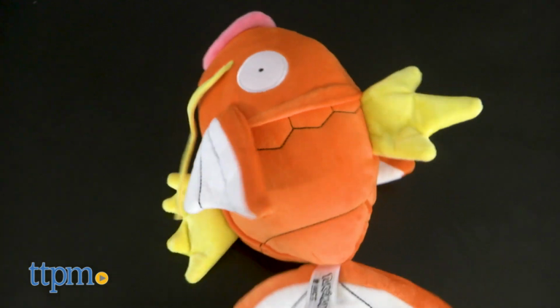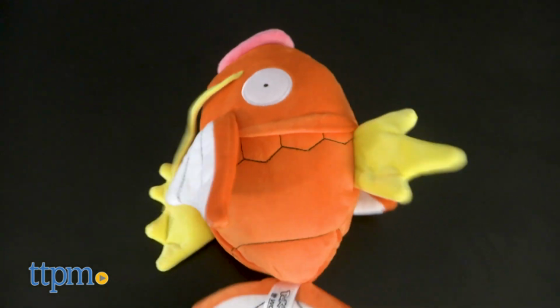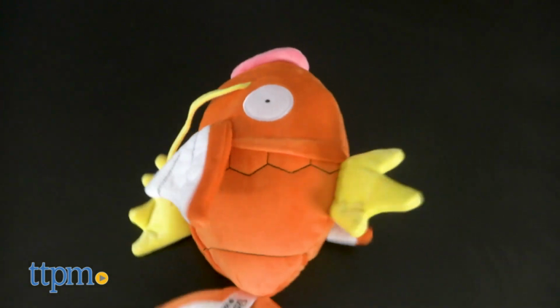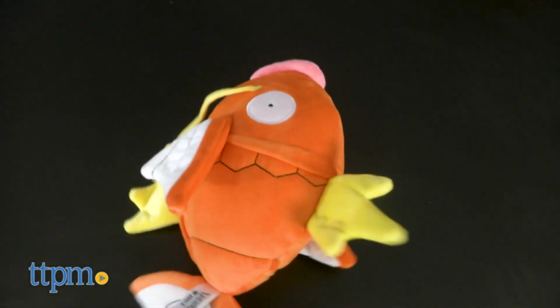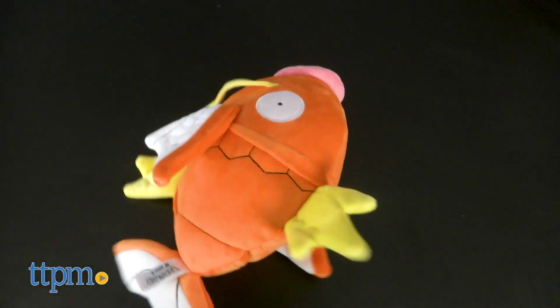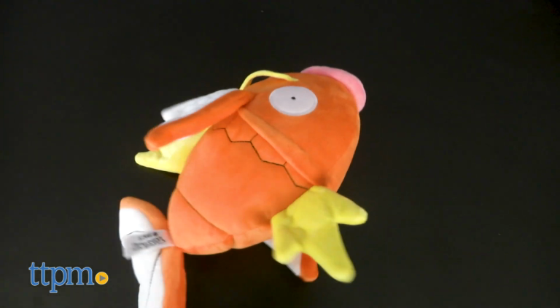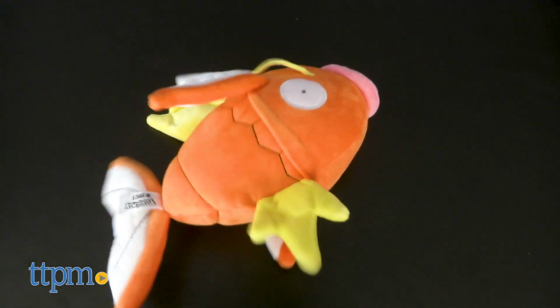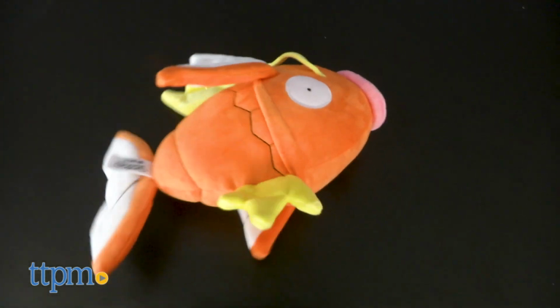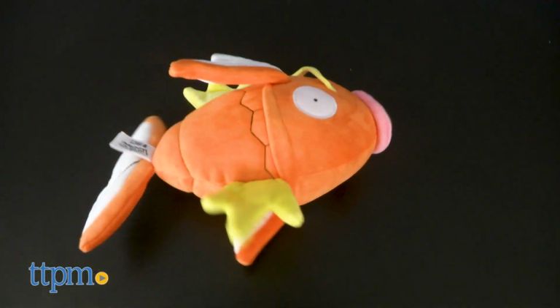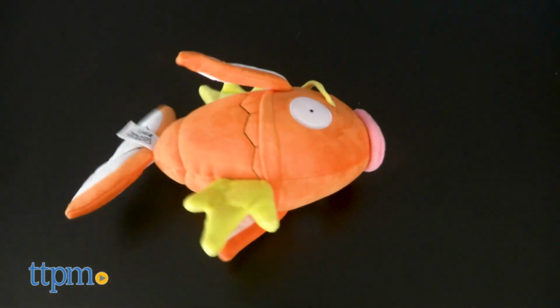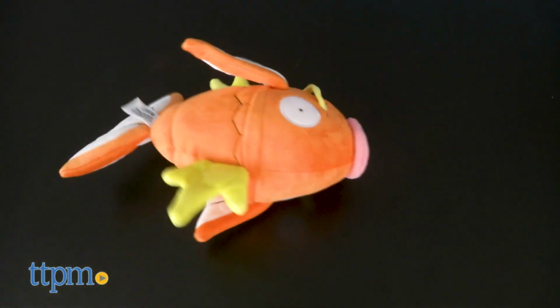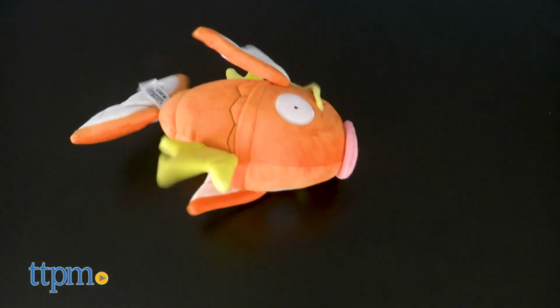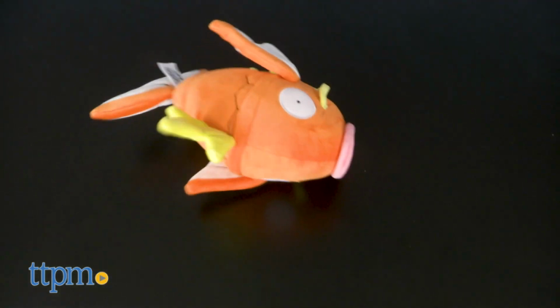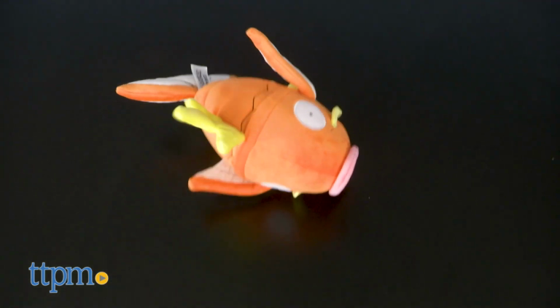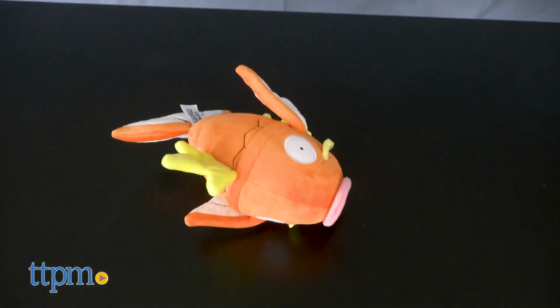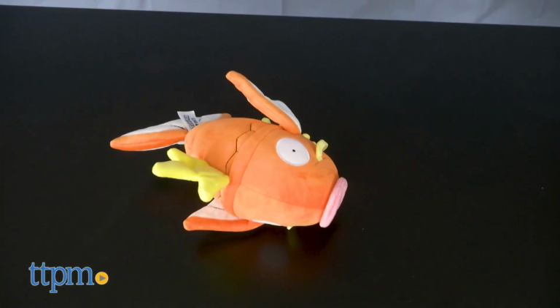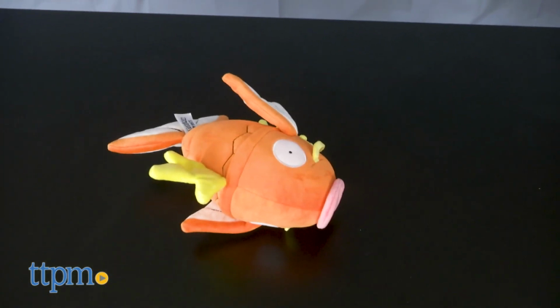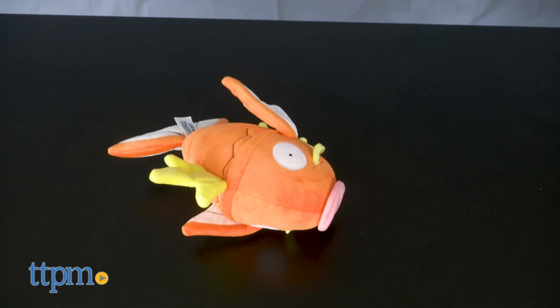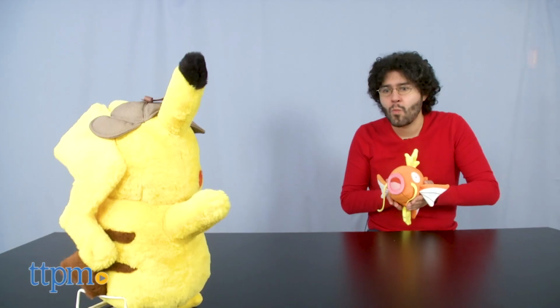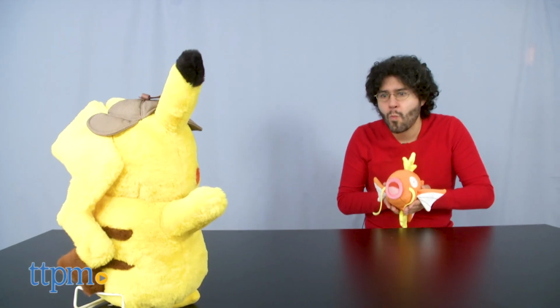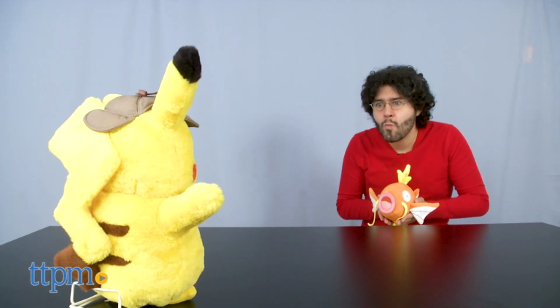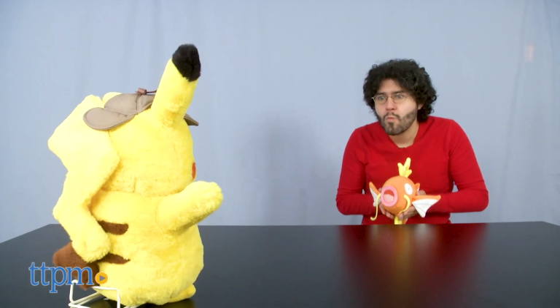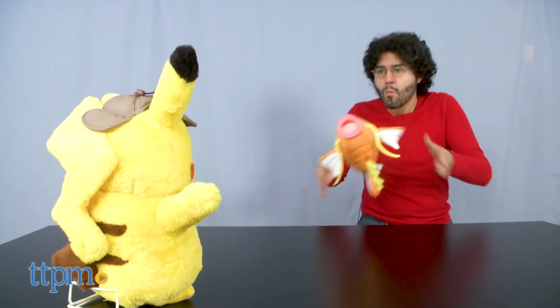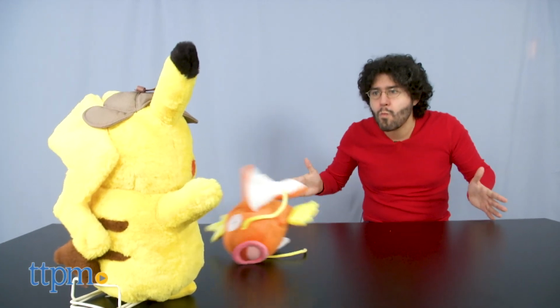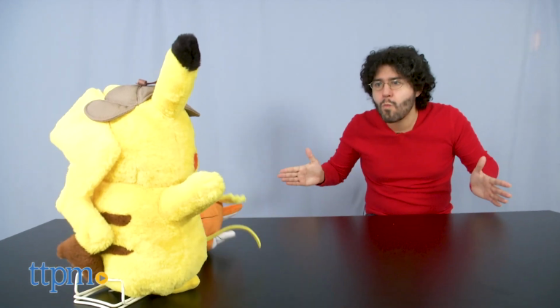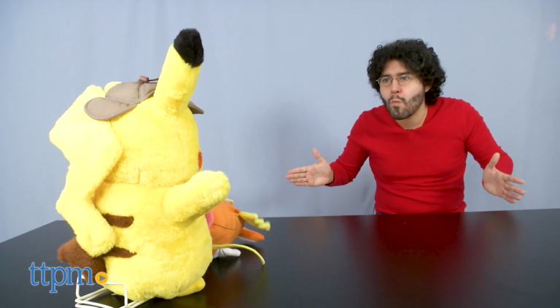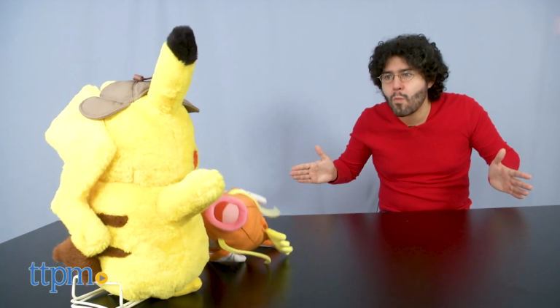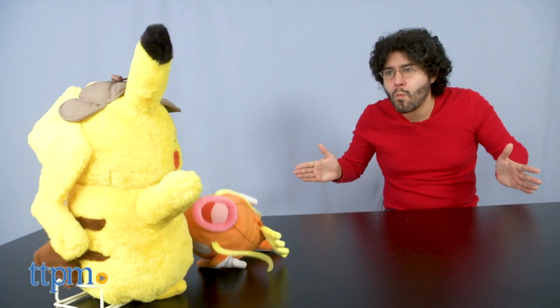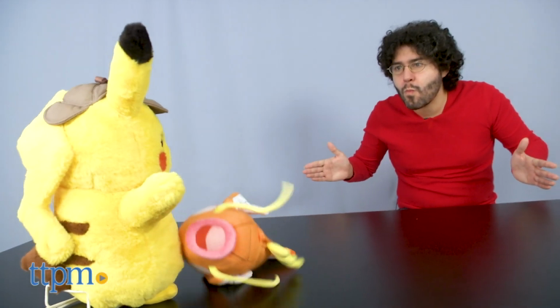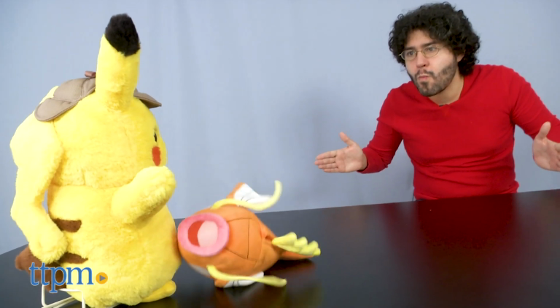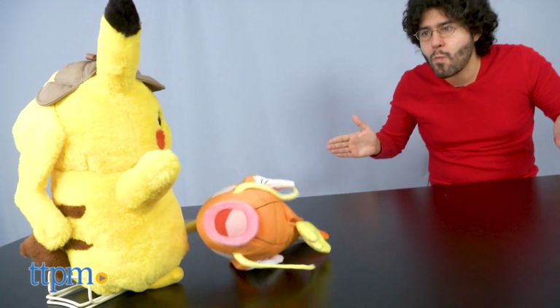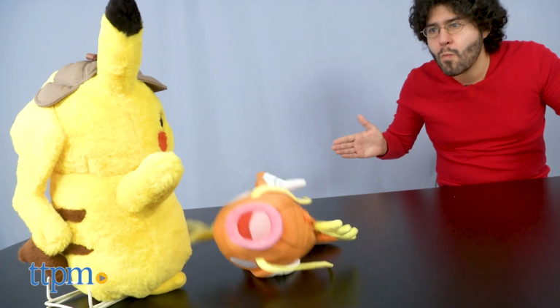The toy is listed as not being for three and under, and this seems like a pretty reasonable rating, so keep this for your children four and up.